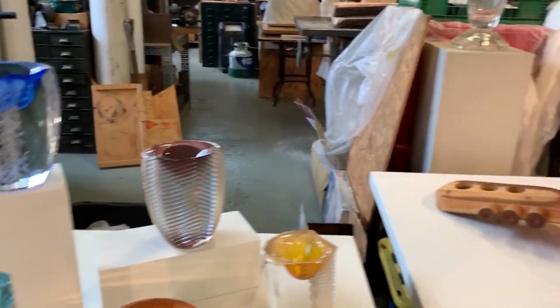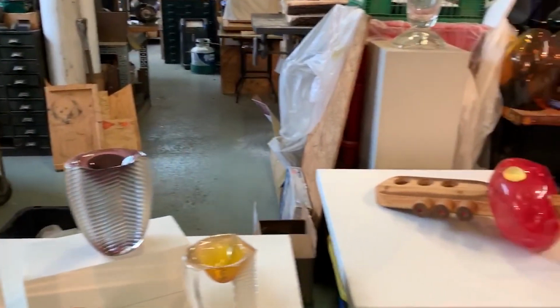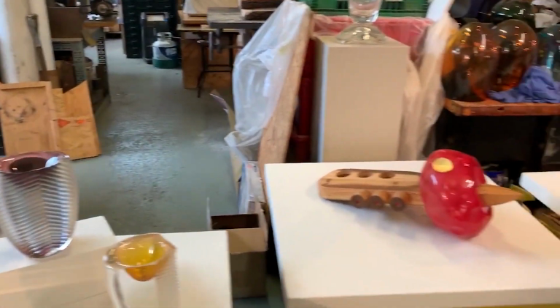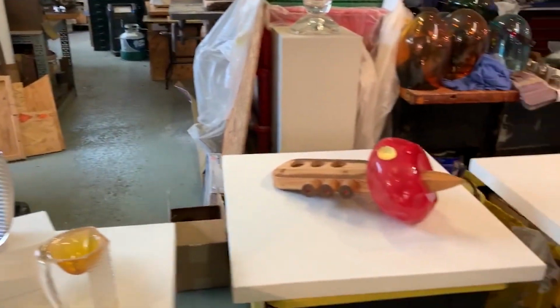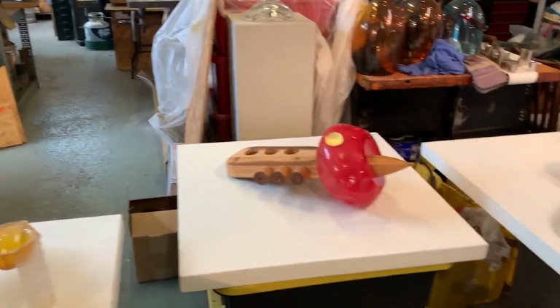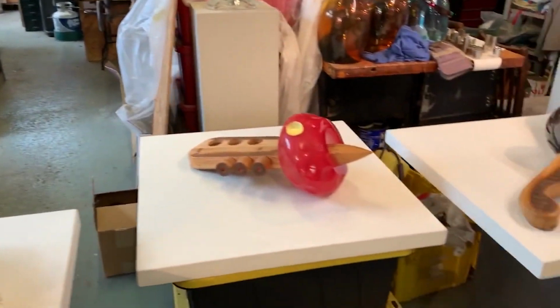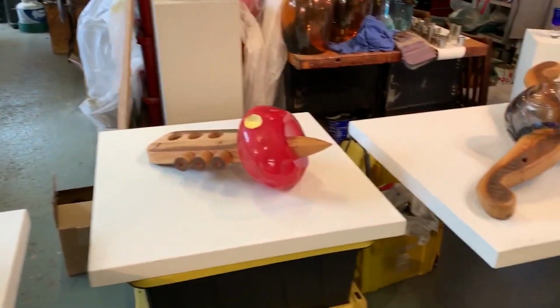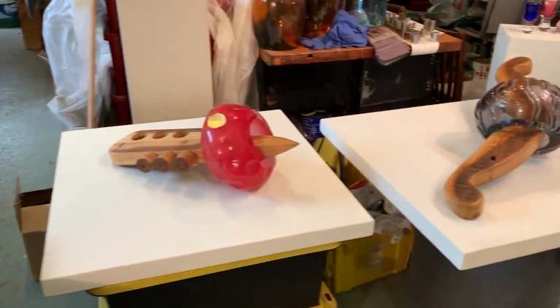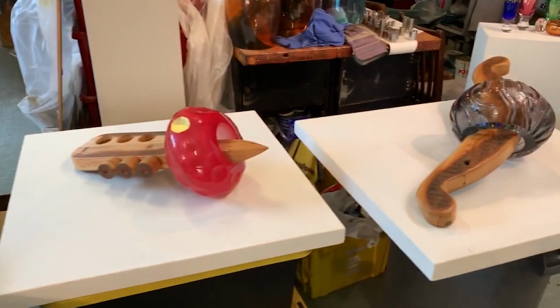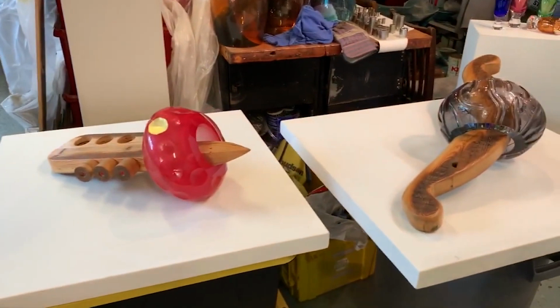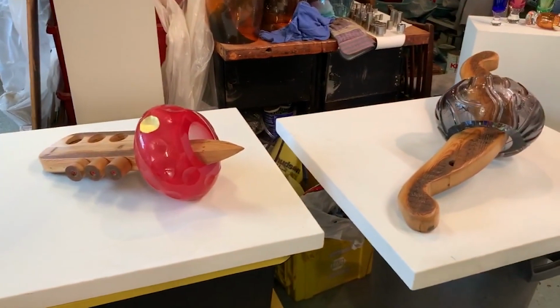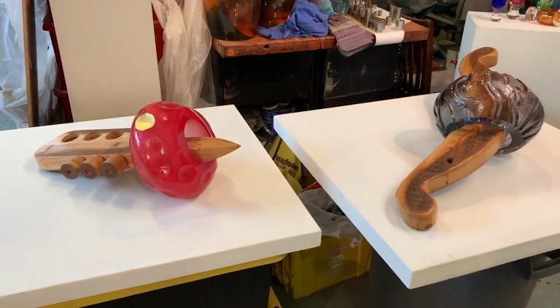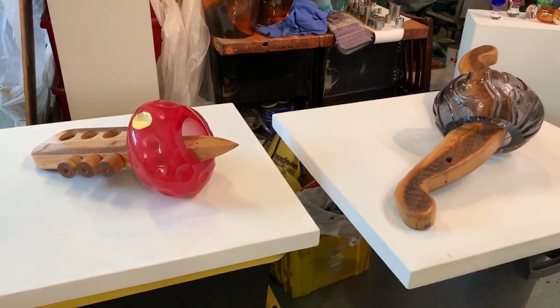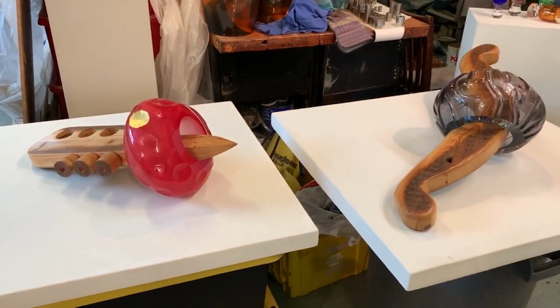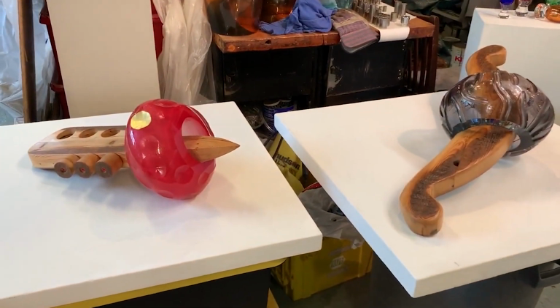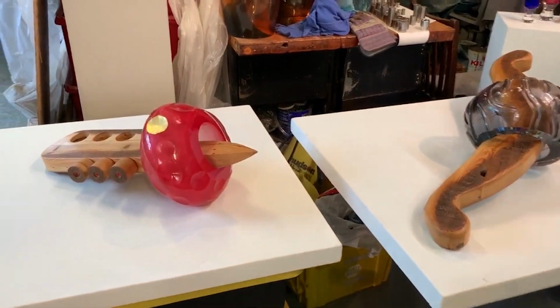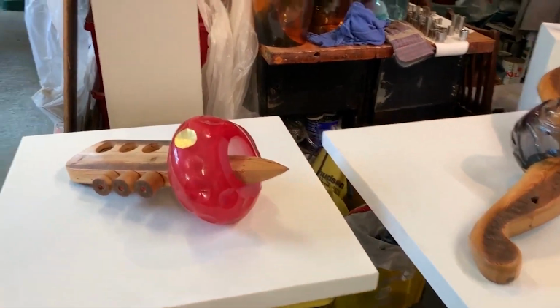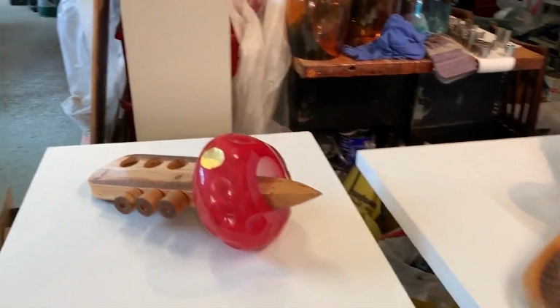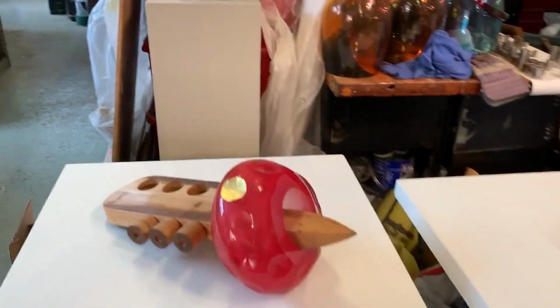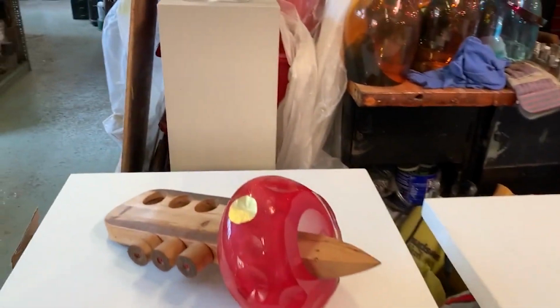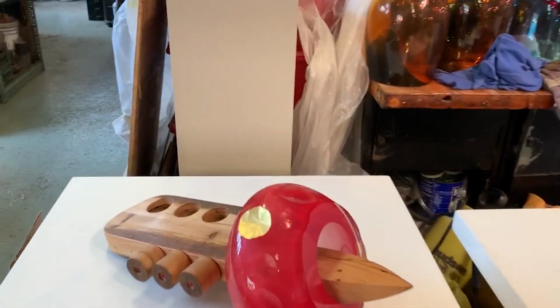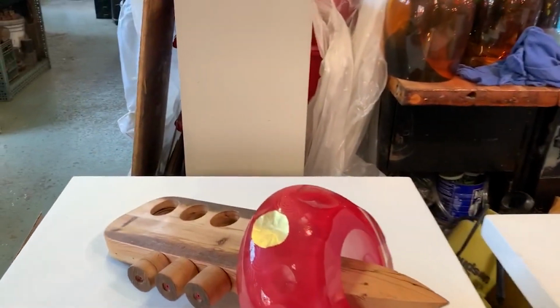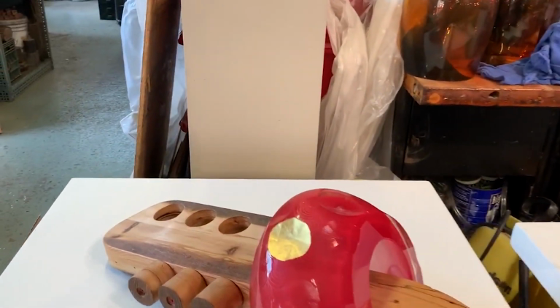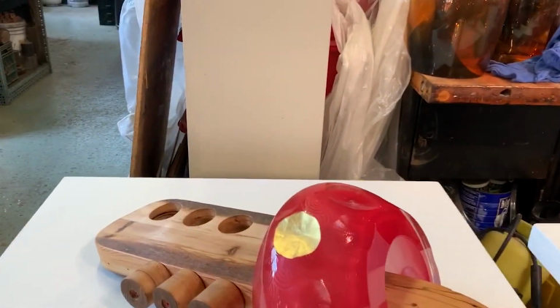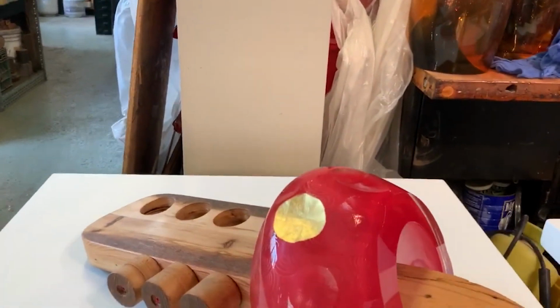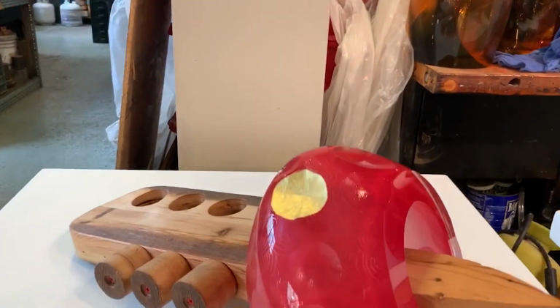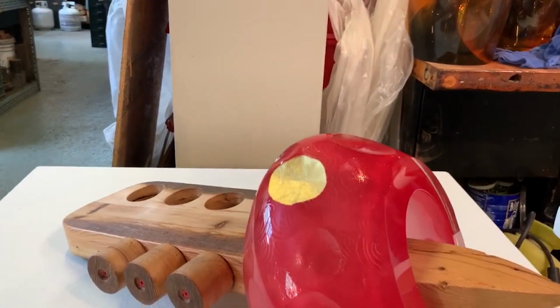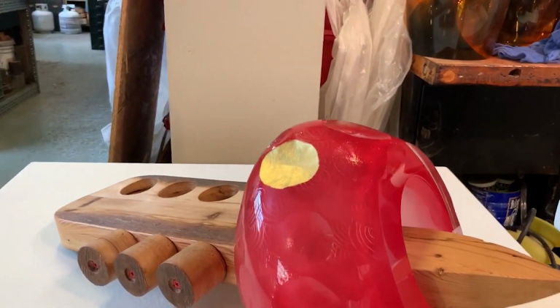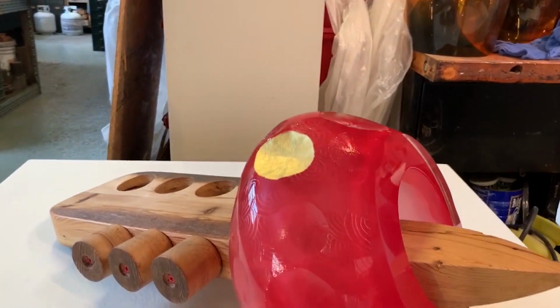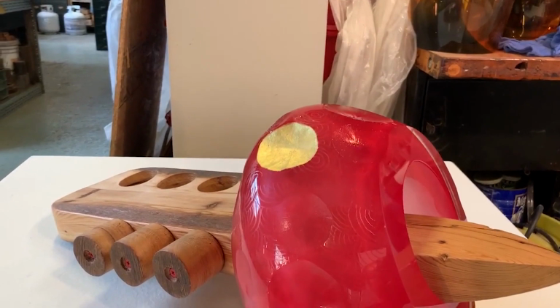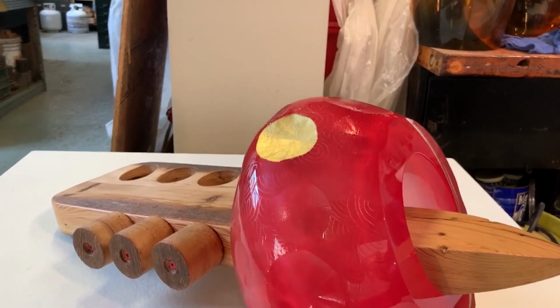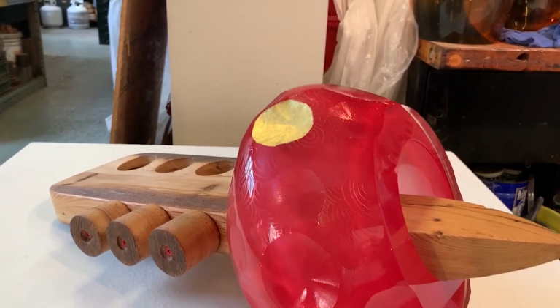Here we have a couple of the anklets. I studied a lot of art history in school, specifically a lot of African art, and these pieces are derived from that.